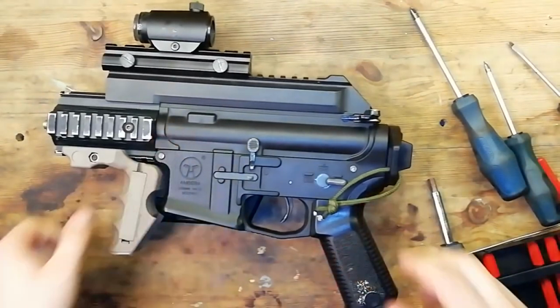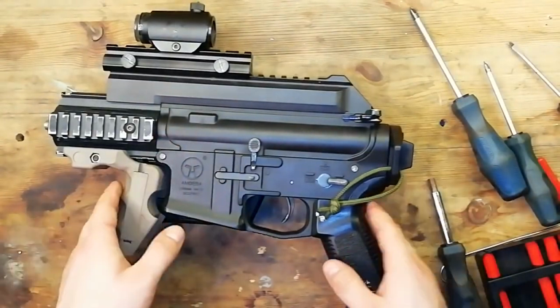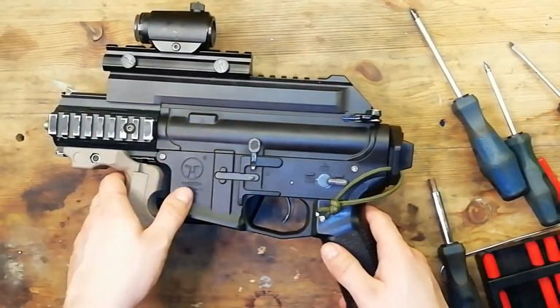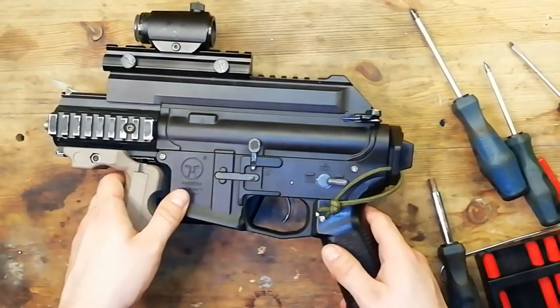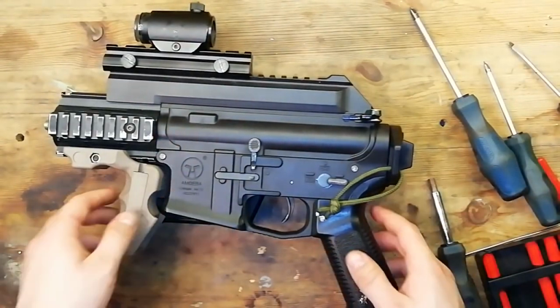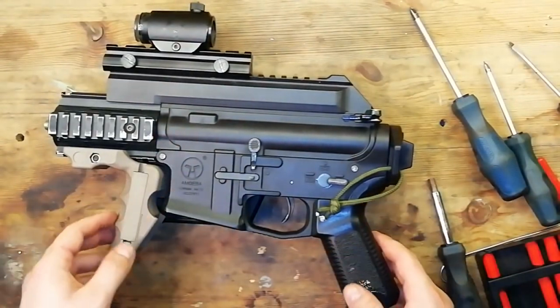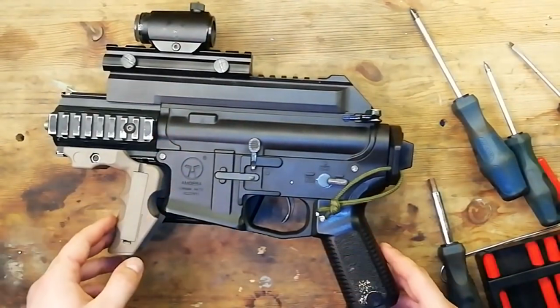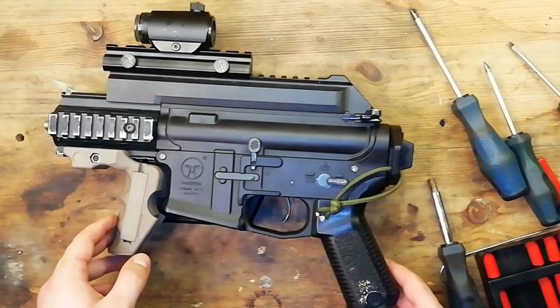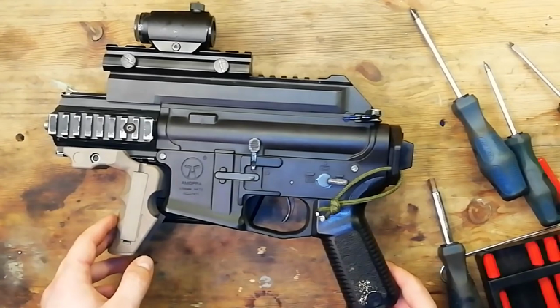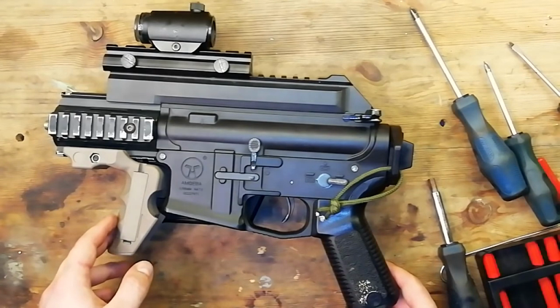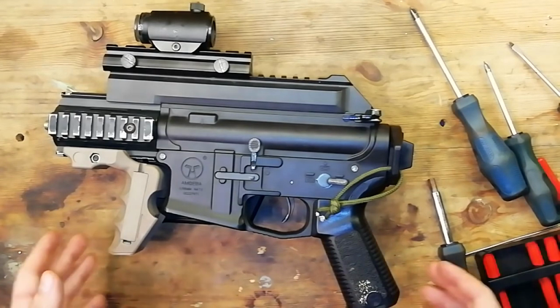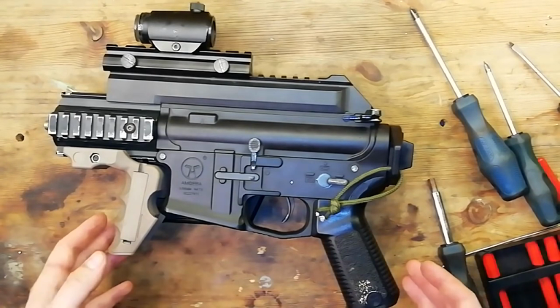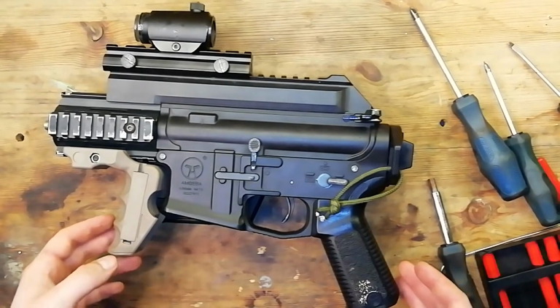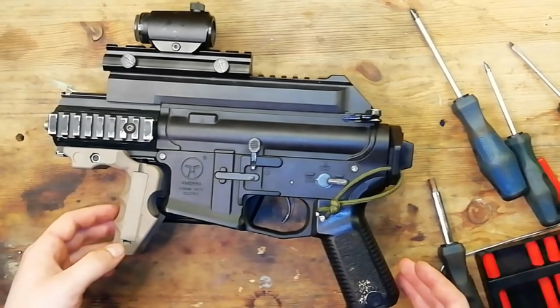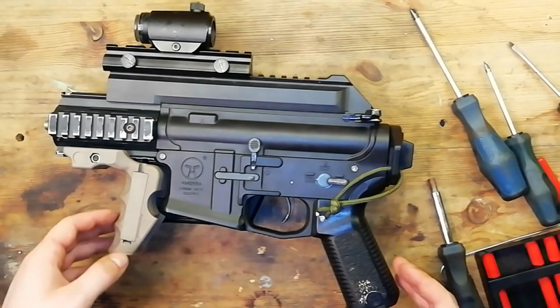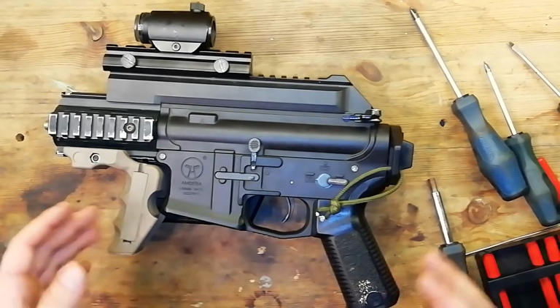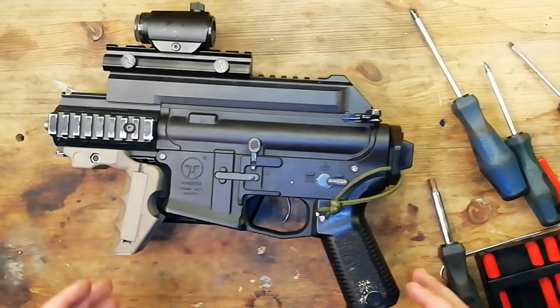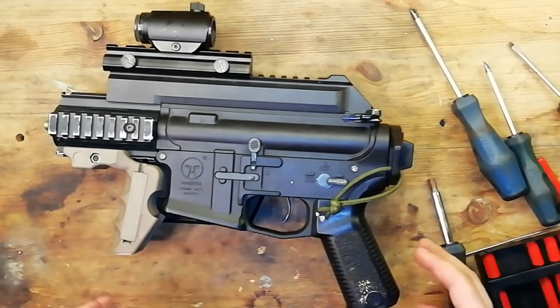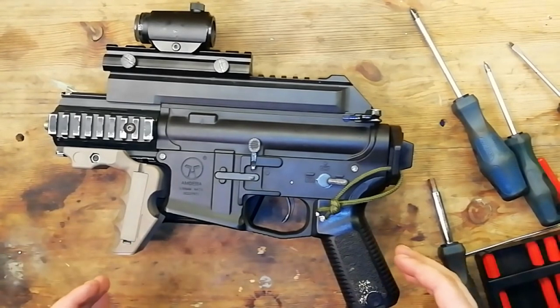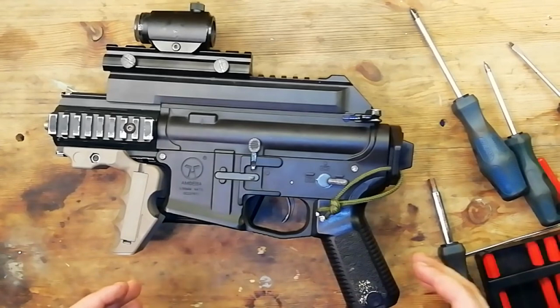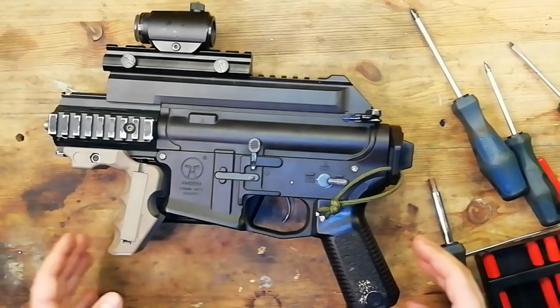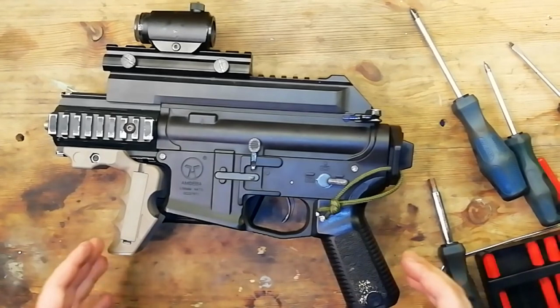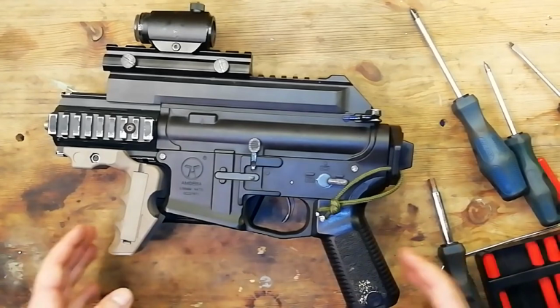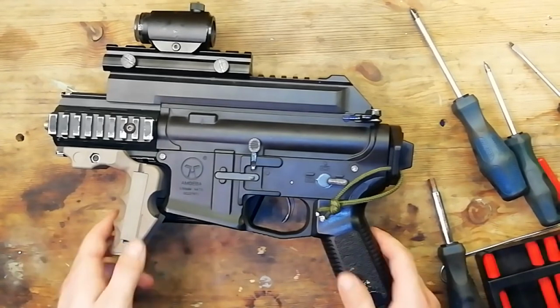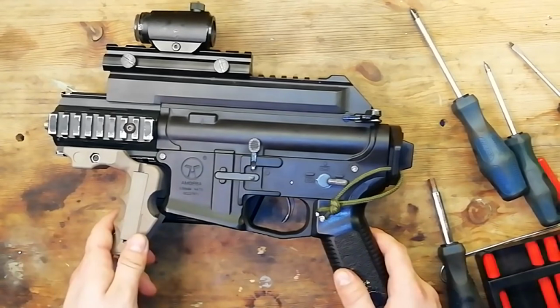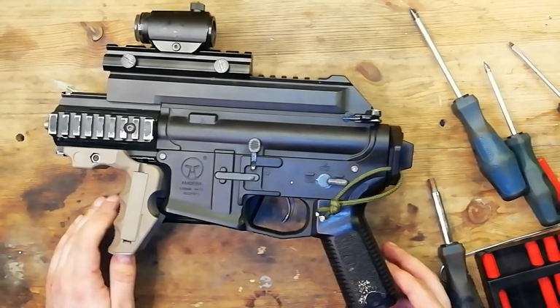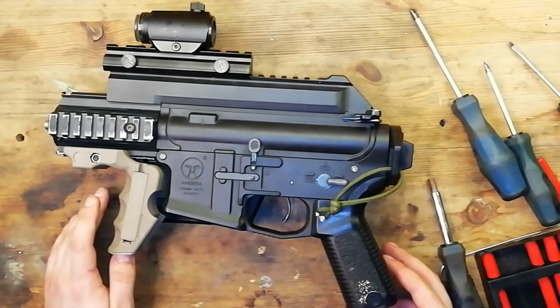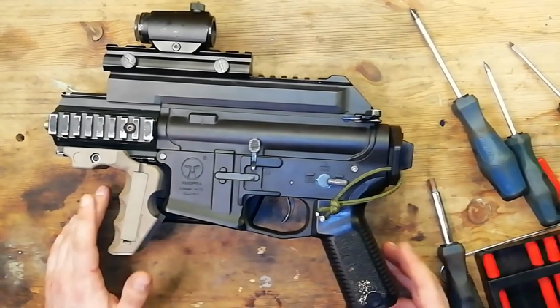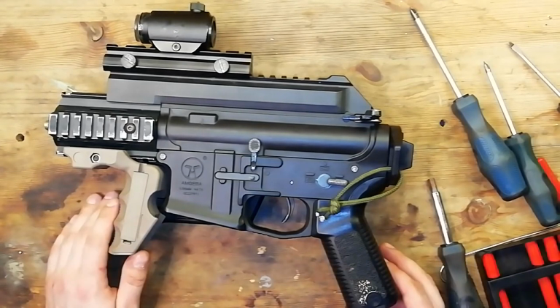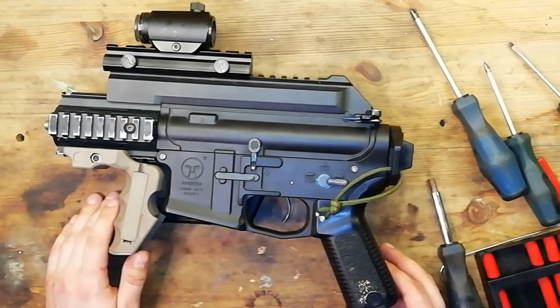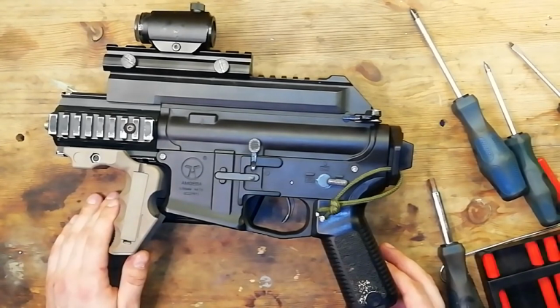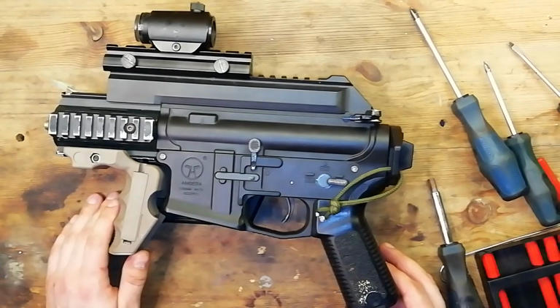And that's how you remove the gearbox from an Ares Amoeba CCR Airsoft AEG. If you found this video useful then make sure you leave a like. If you don't want to miss out on any new airsoft content then make sure you subscribe and enable notifications. And as always guys, play fair, play safe. Take care.